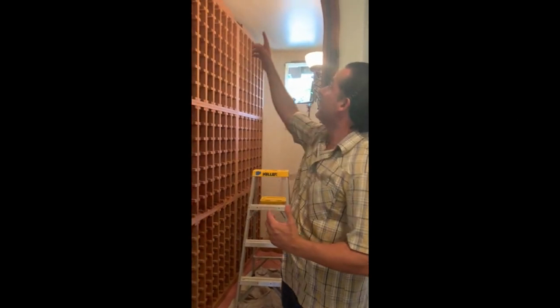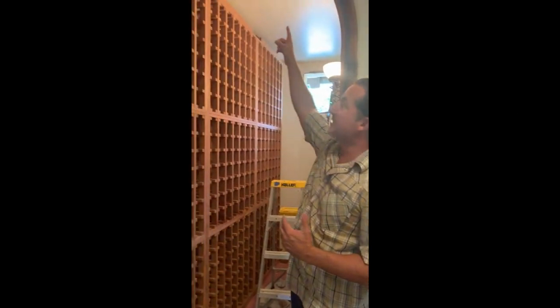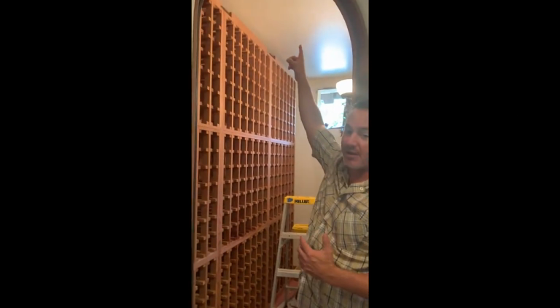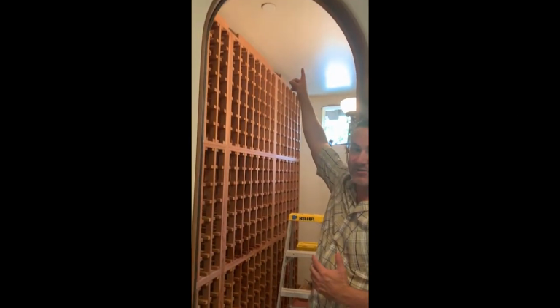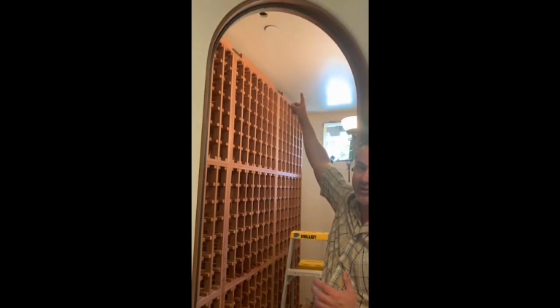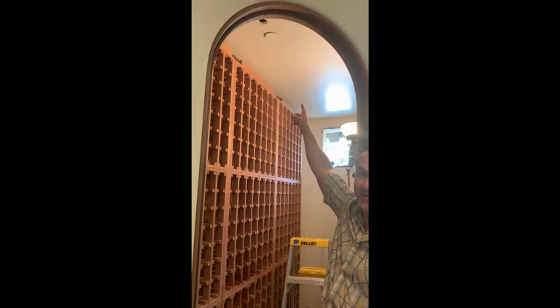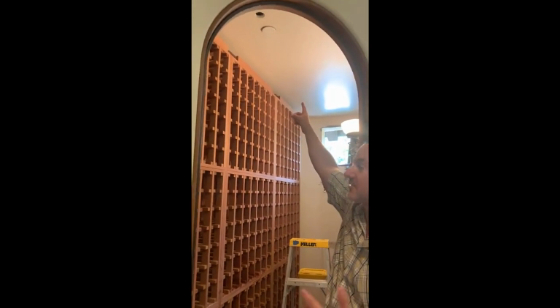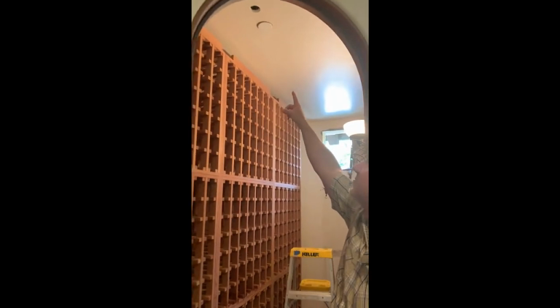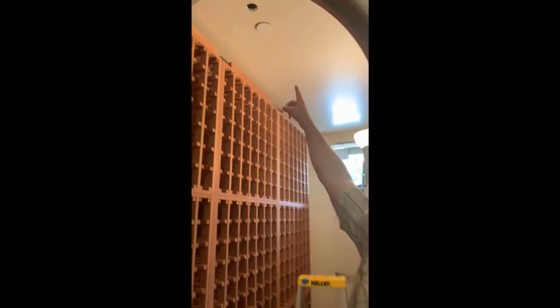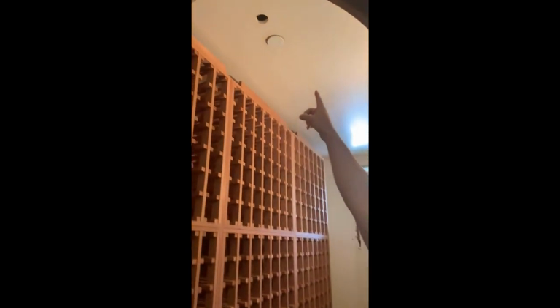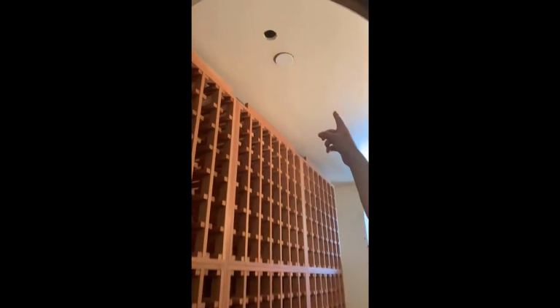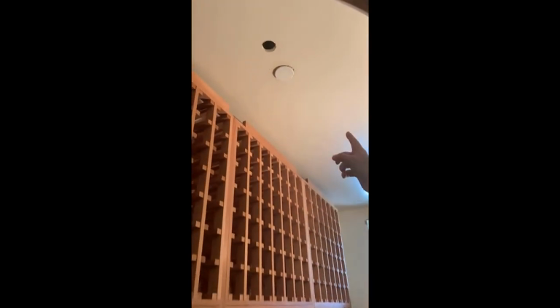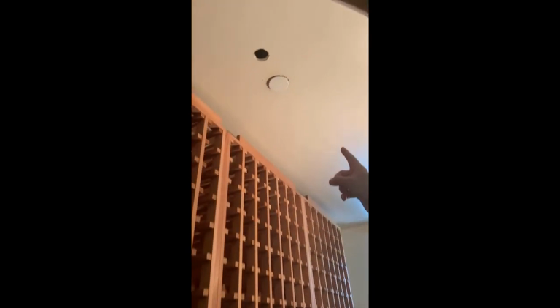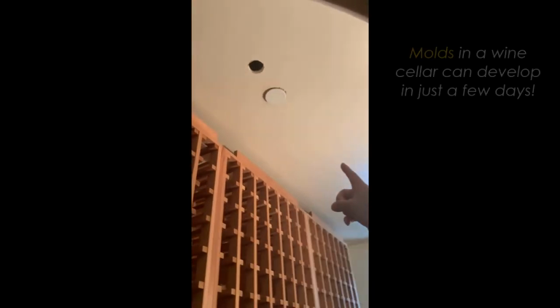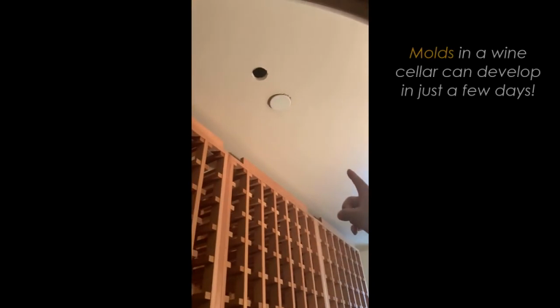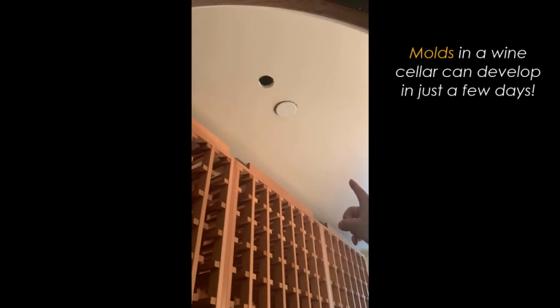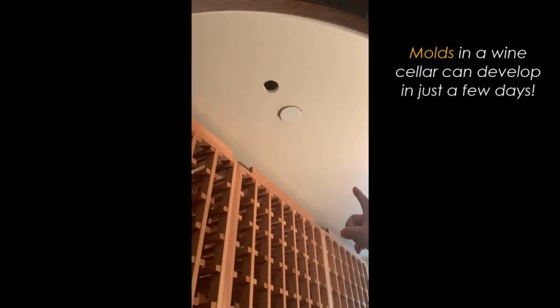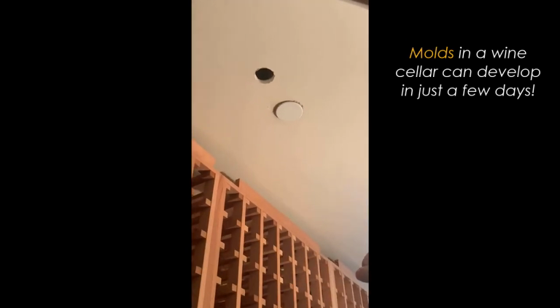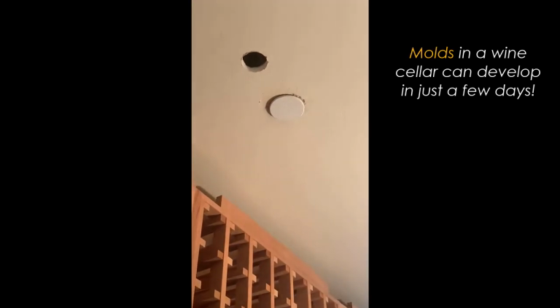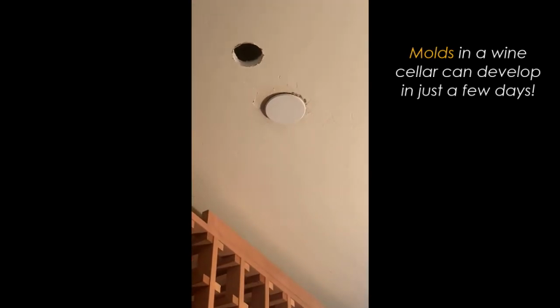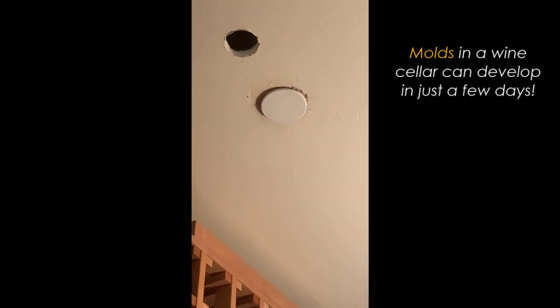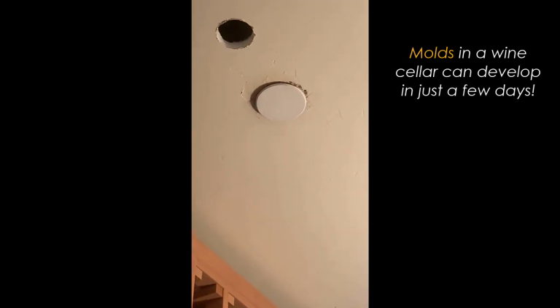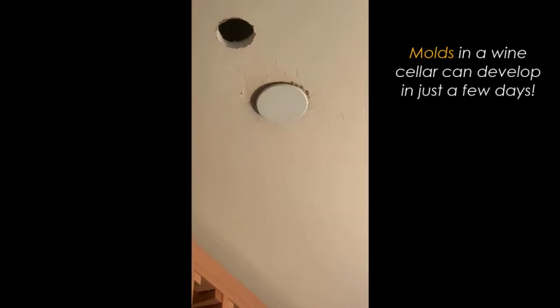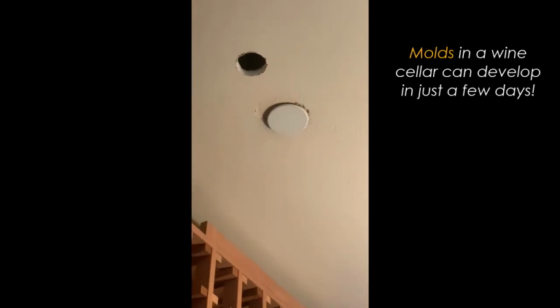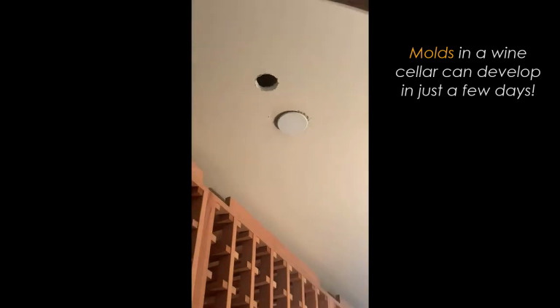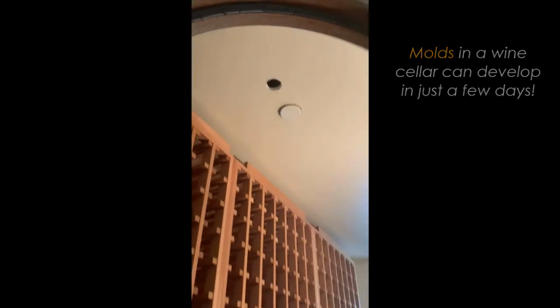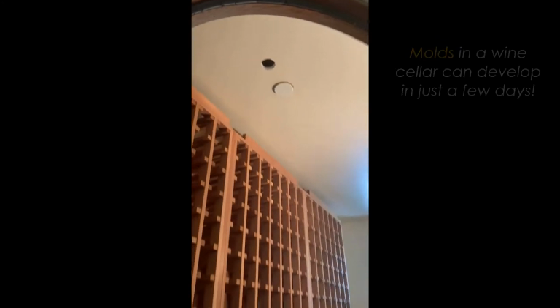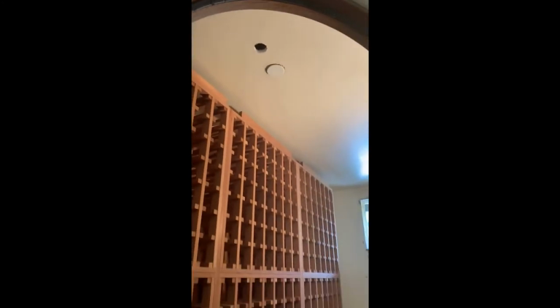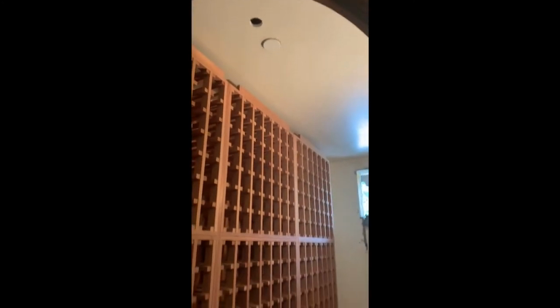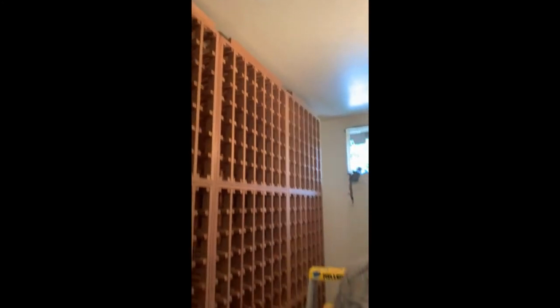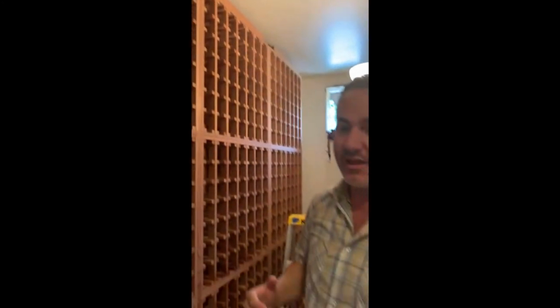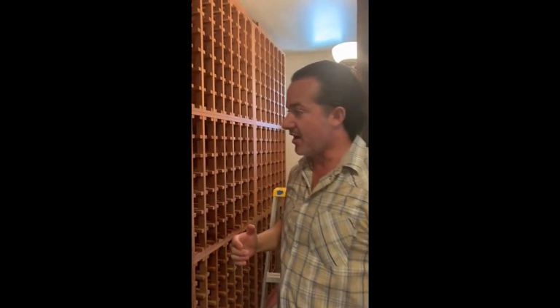You can see up top here it's already gathering some mold, and we don't know exactly what's inside the walls, but it's already starting to get mold in a very short amount of time.